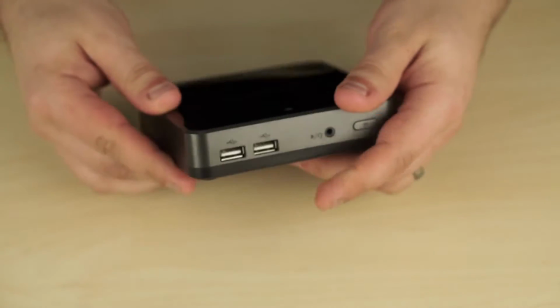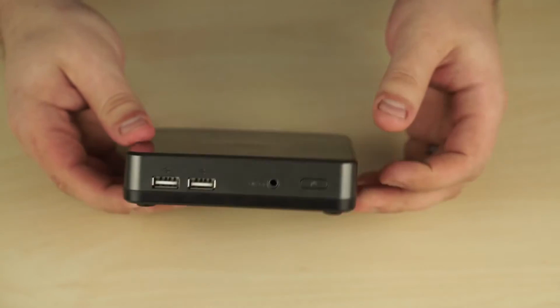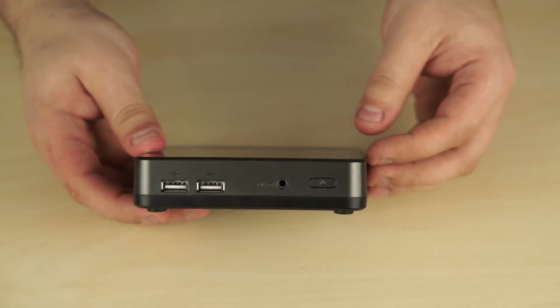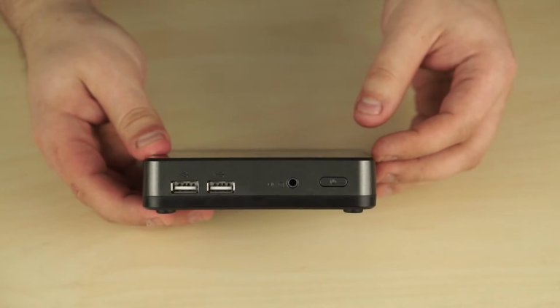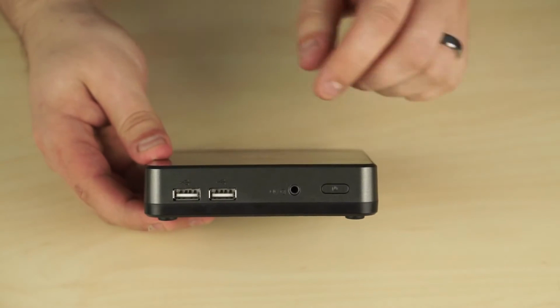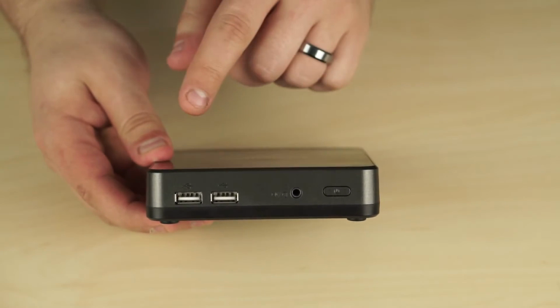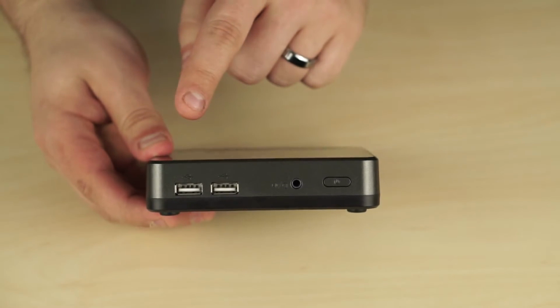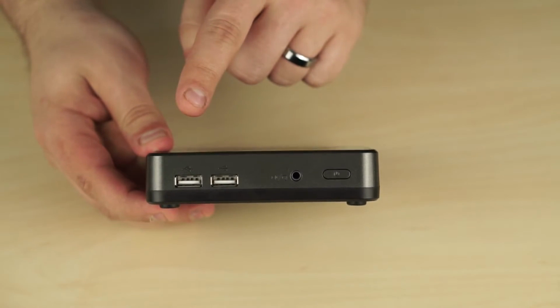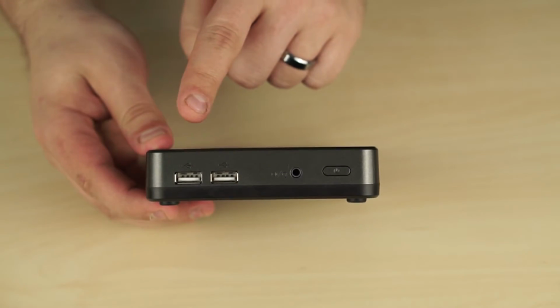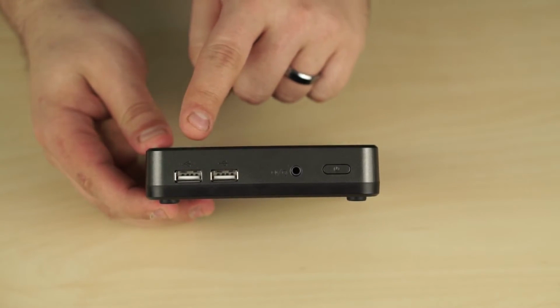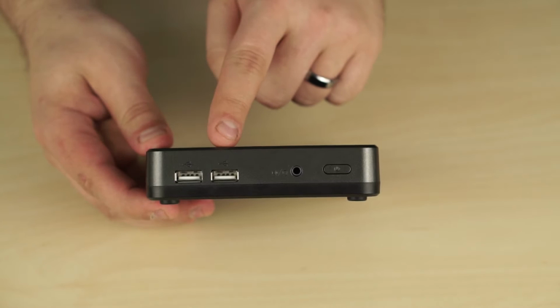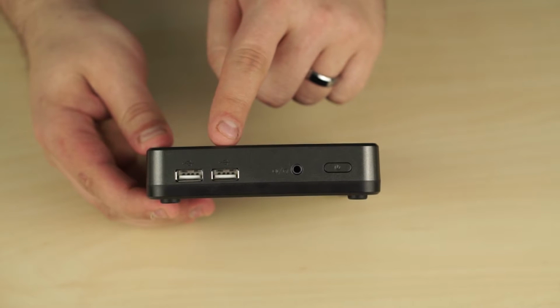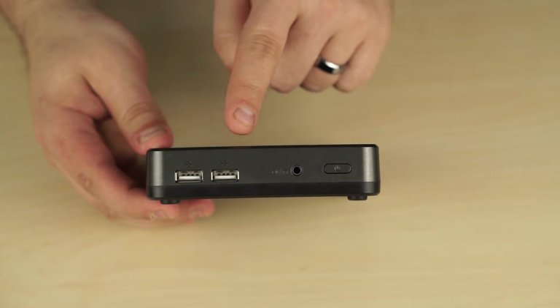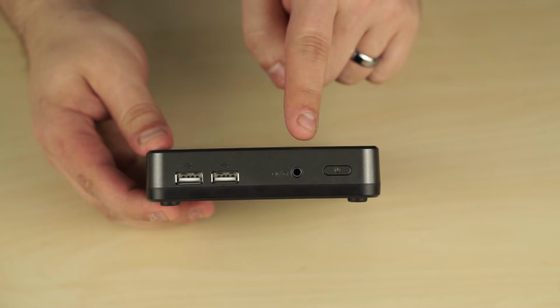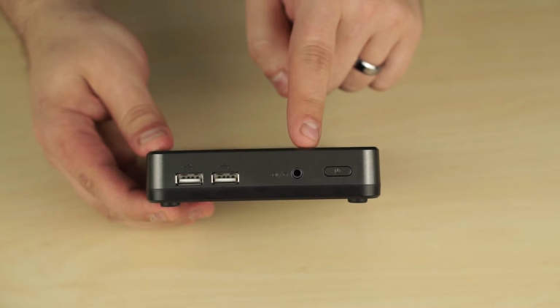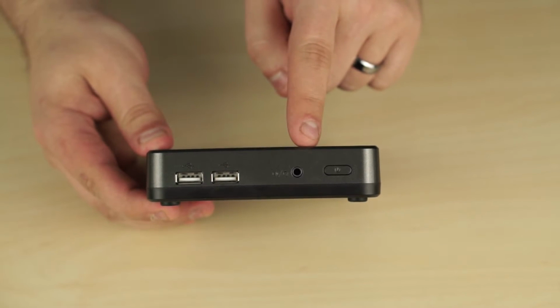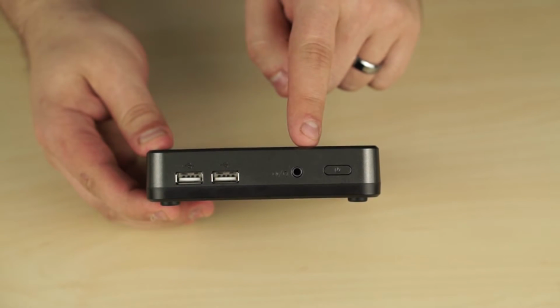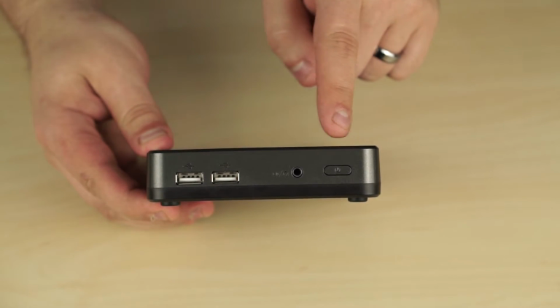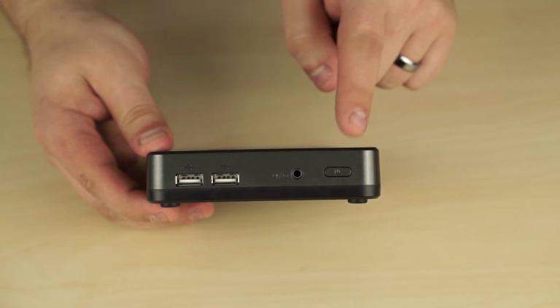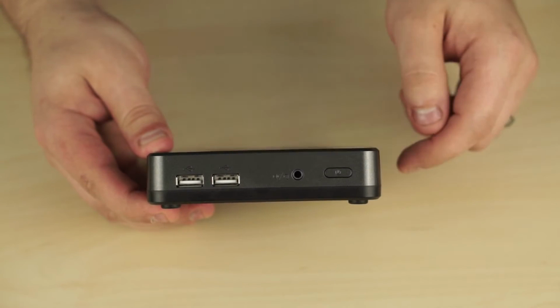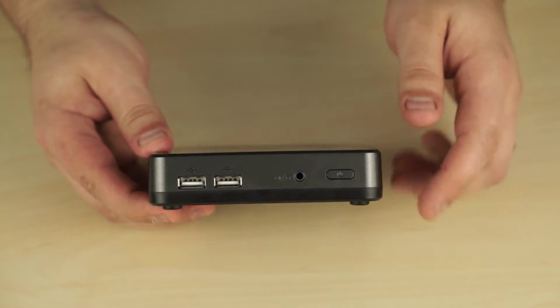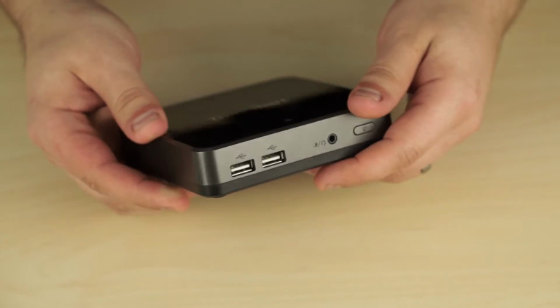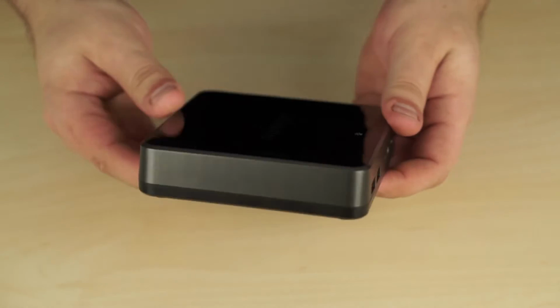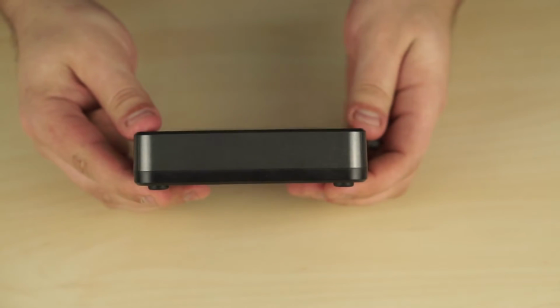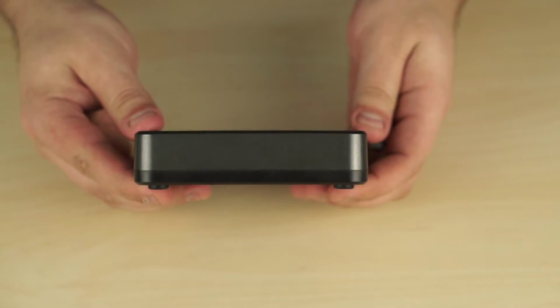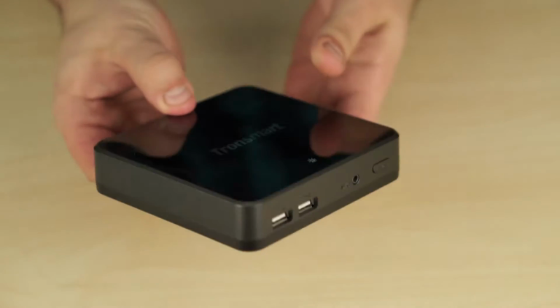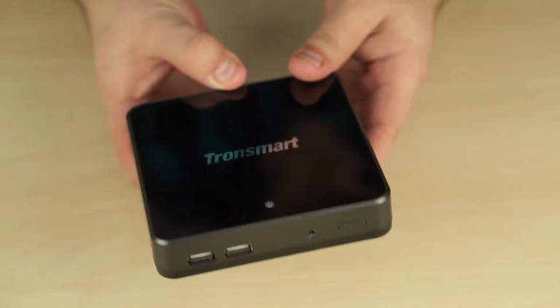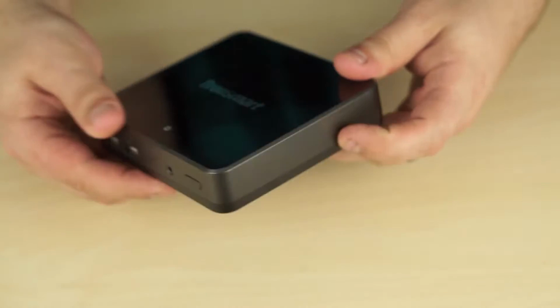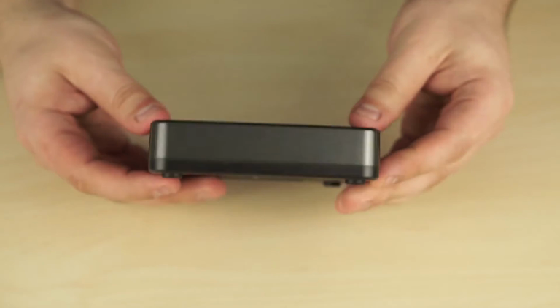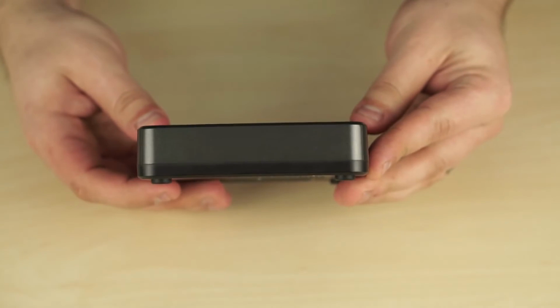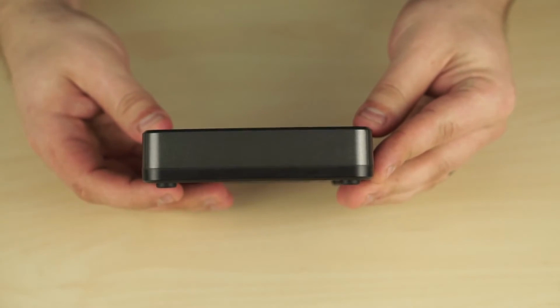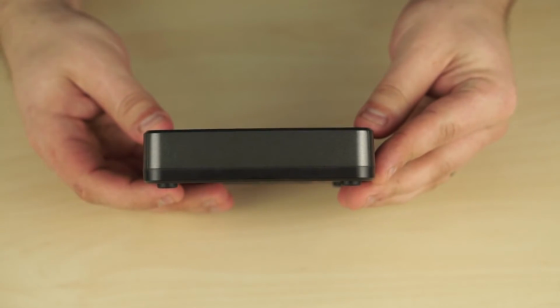On the front of the unit we have two full-size USB ports, a 3.5mm audio jack, and the power button, whilst the actual sides of the unit are completely blank.